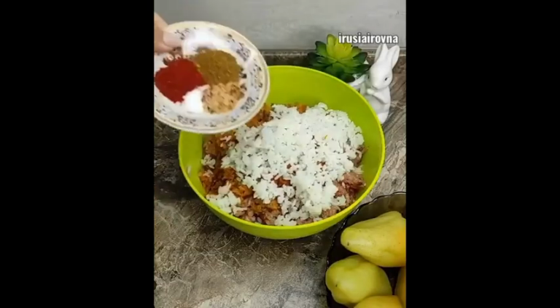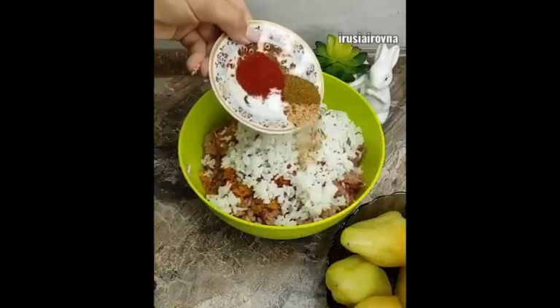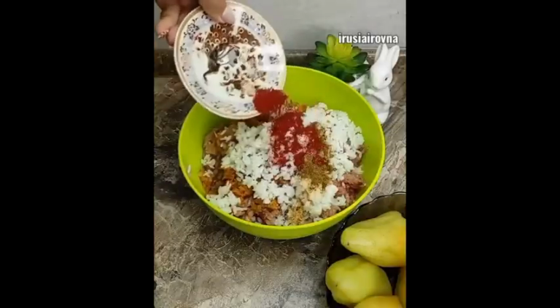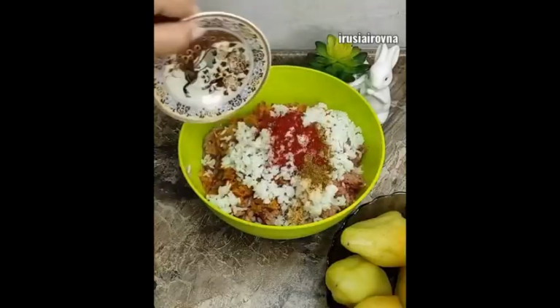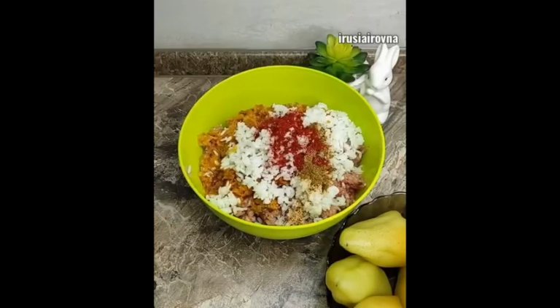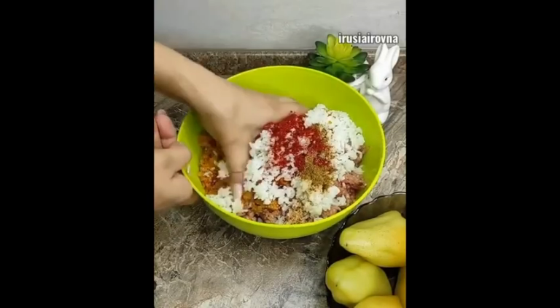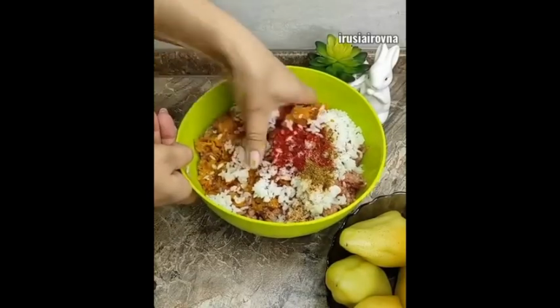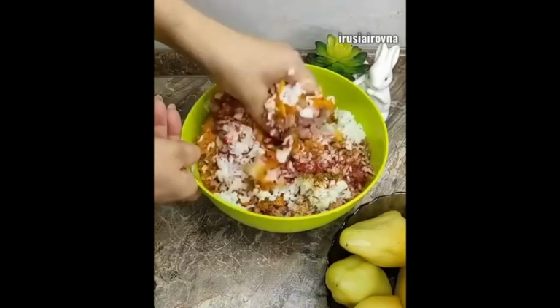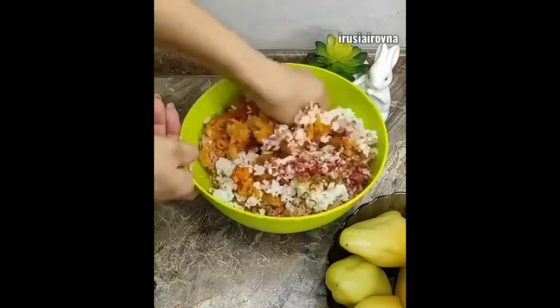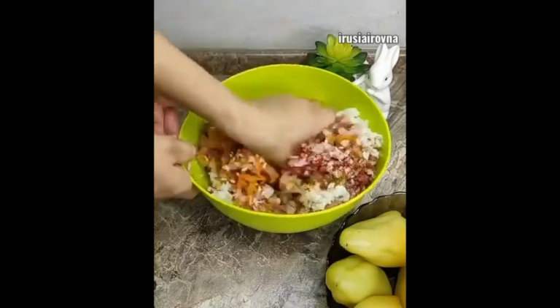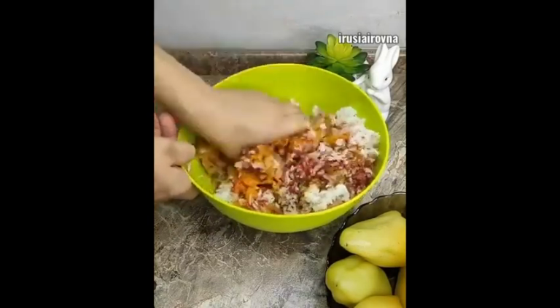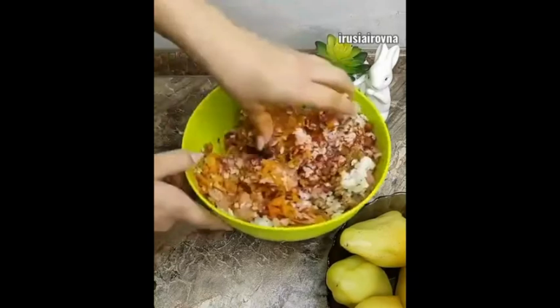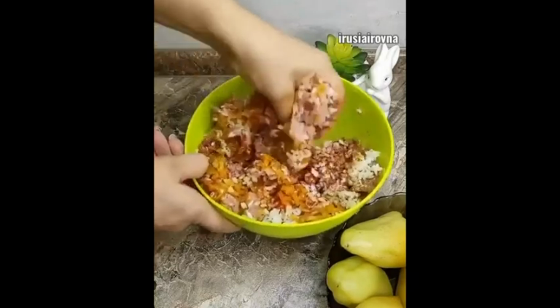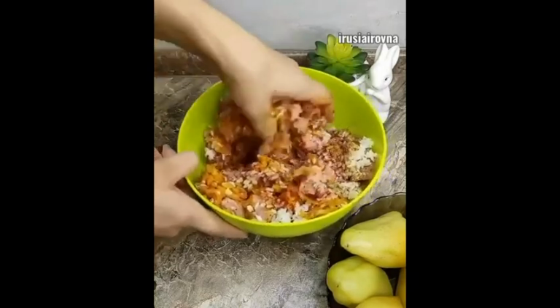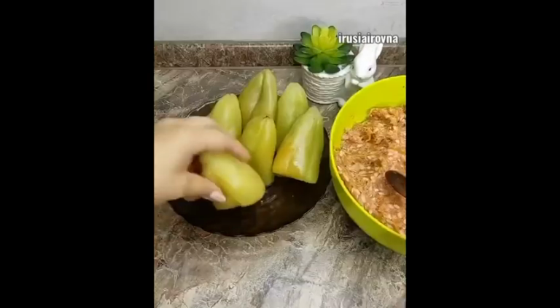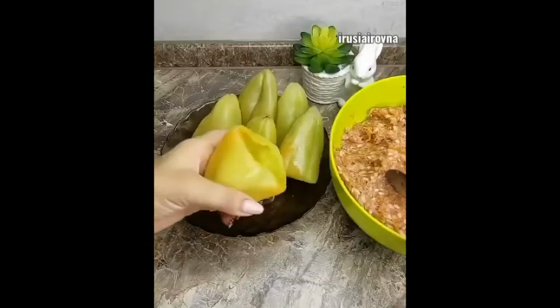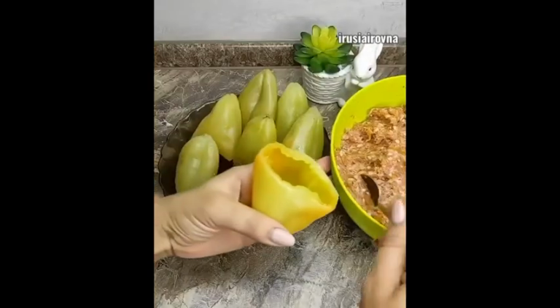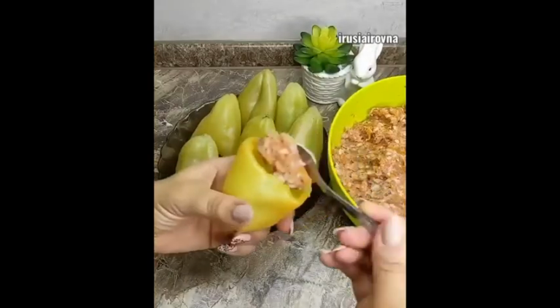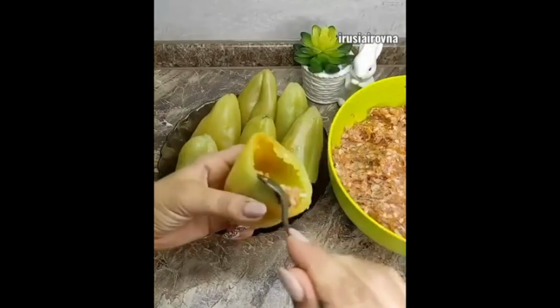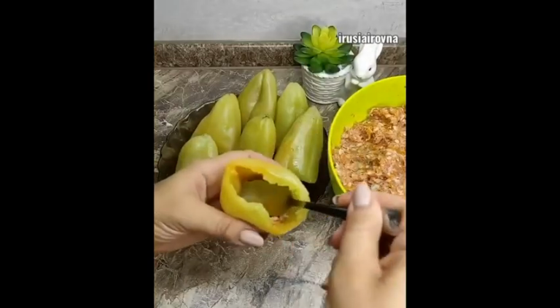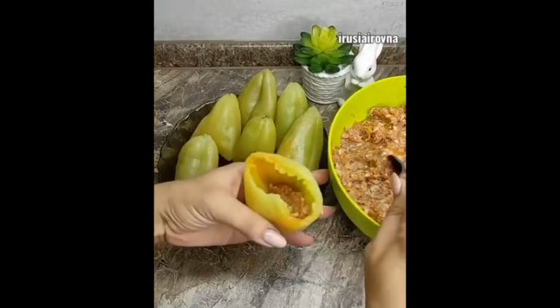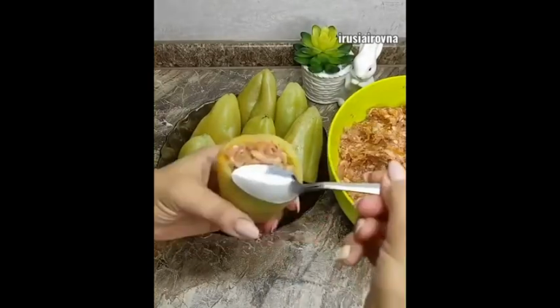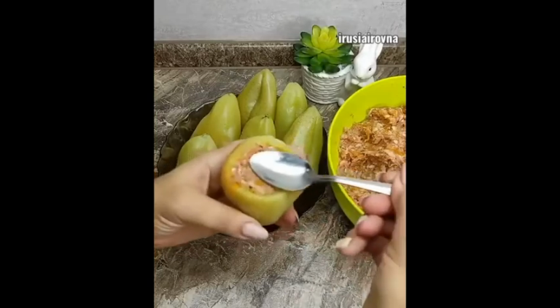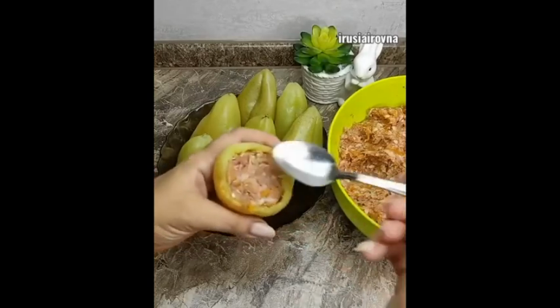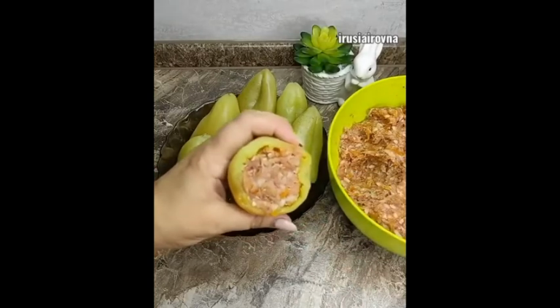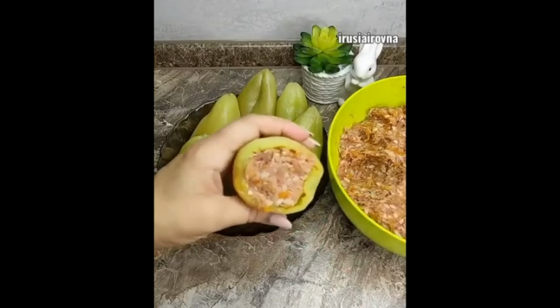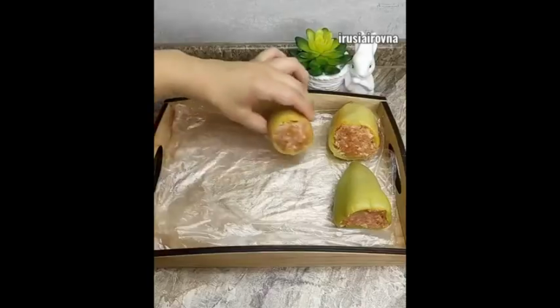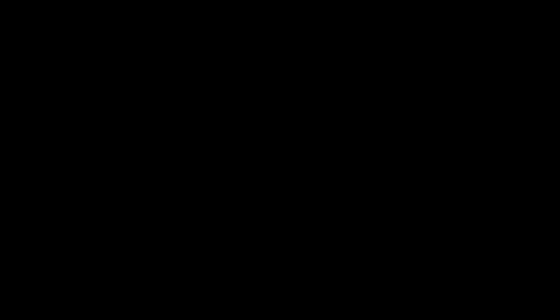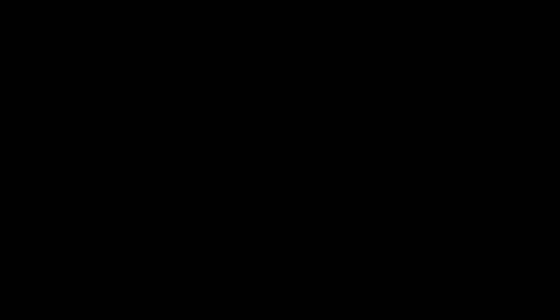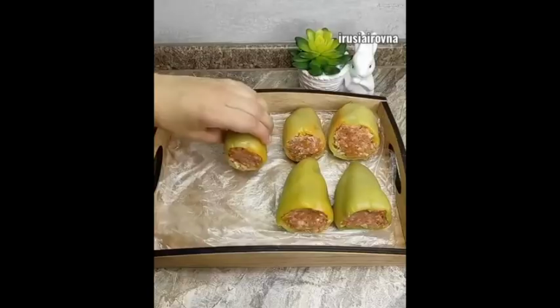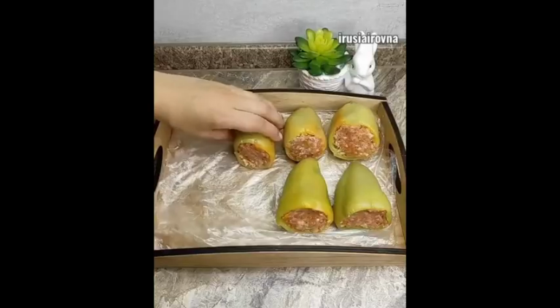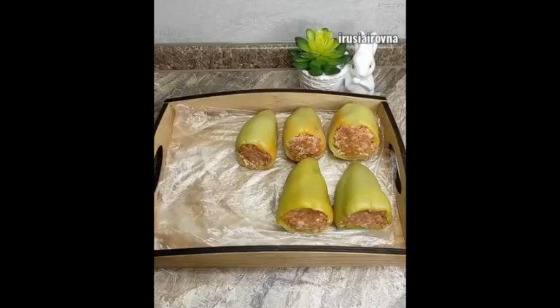Чистыми руками тщательно перемешиваем фарш. Далее плотно наполняем перцы начинкой, выкладываем на пакет и отправляем заготовки в морозилку. Замороженные перцы раскладываем по пакетам.